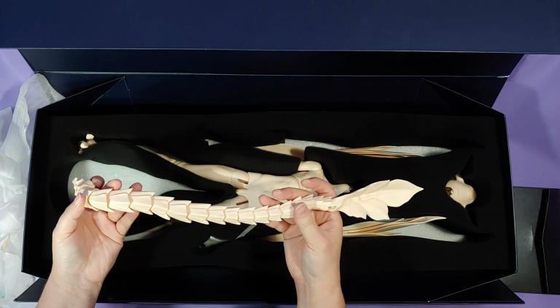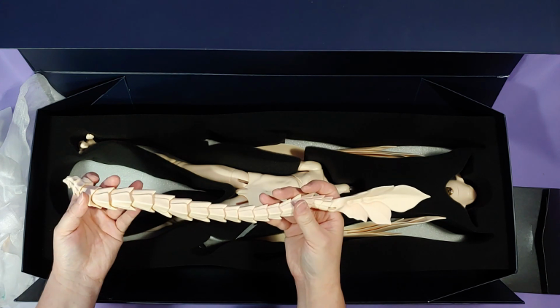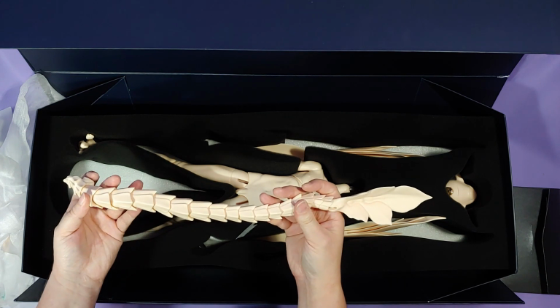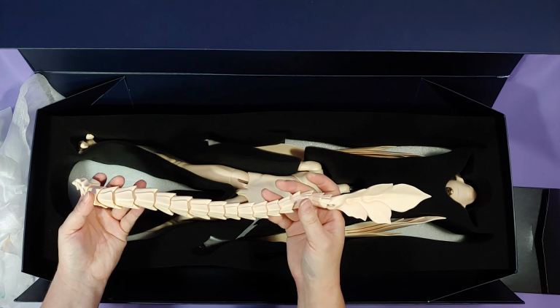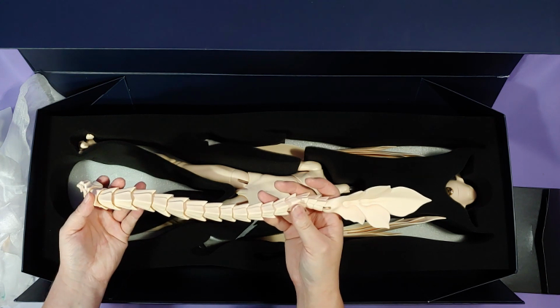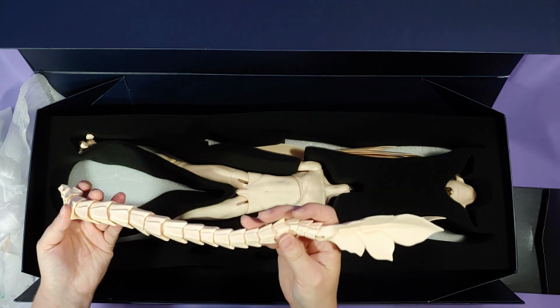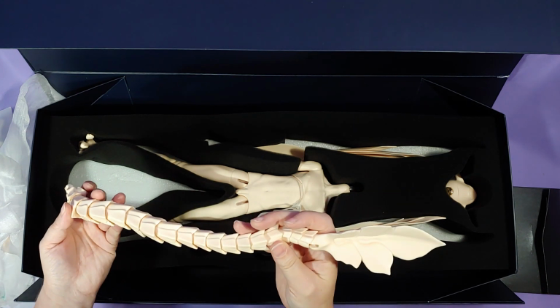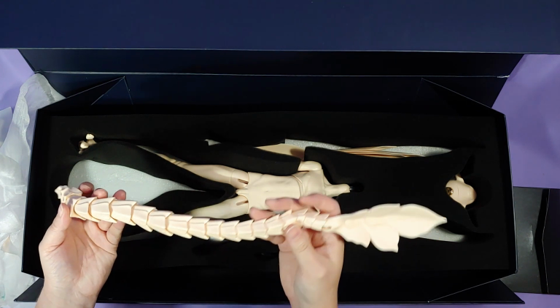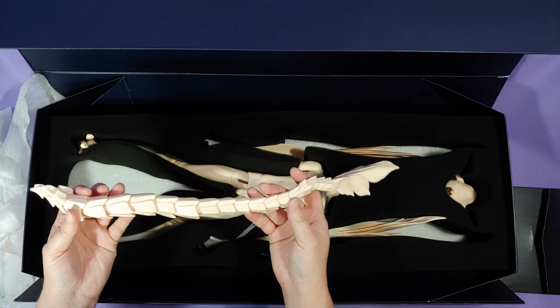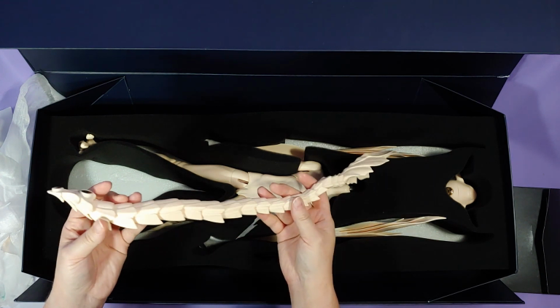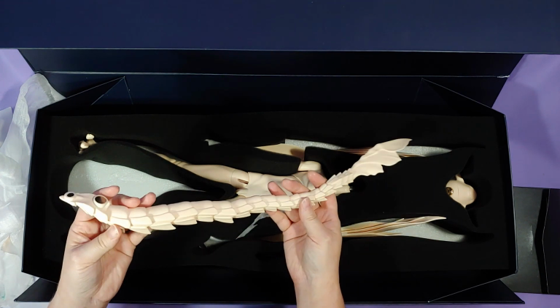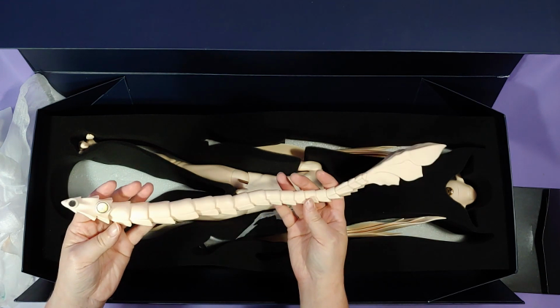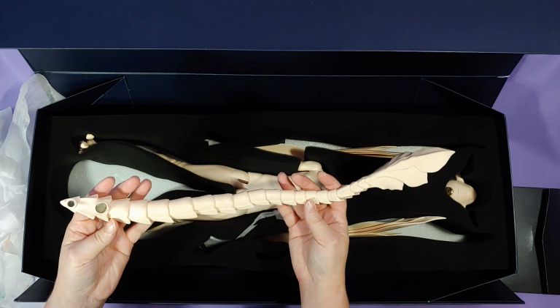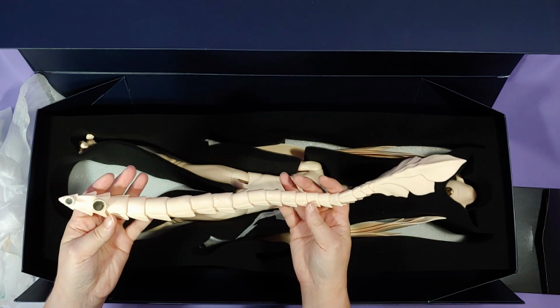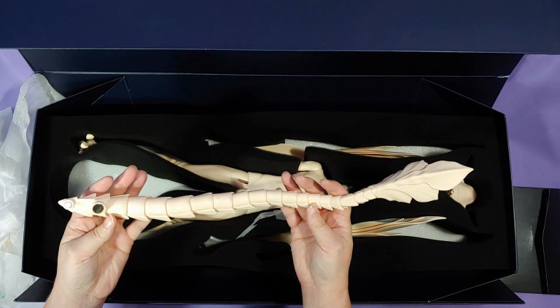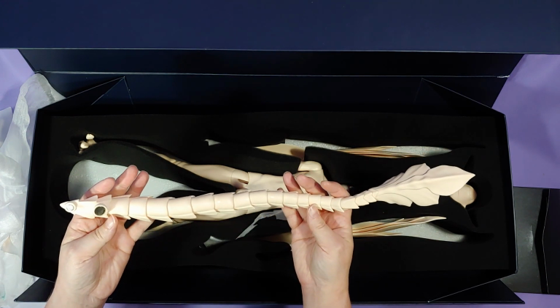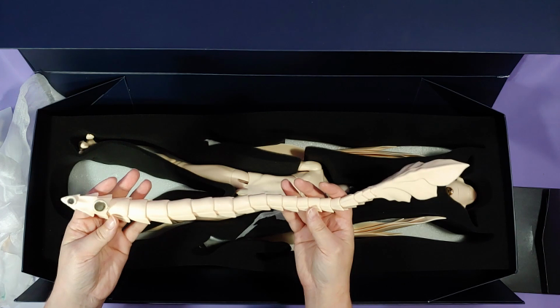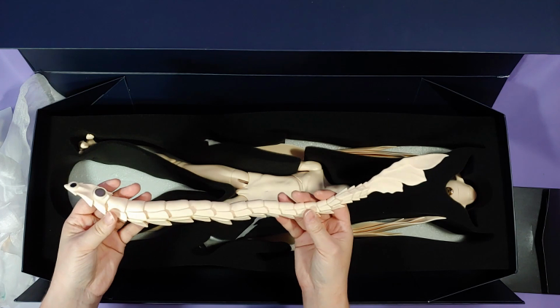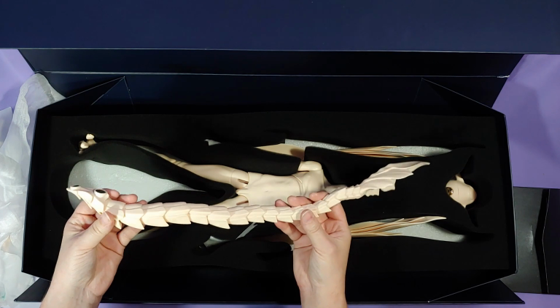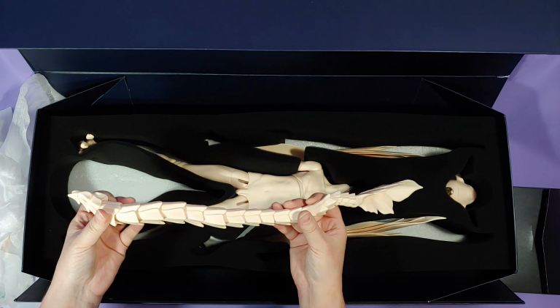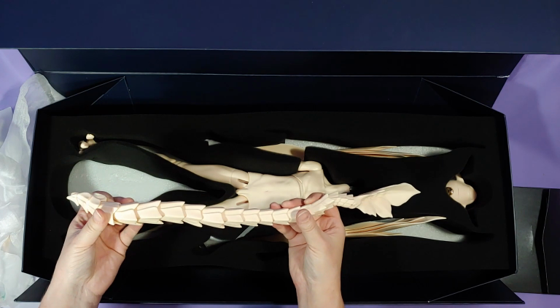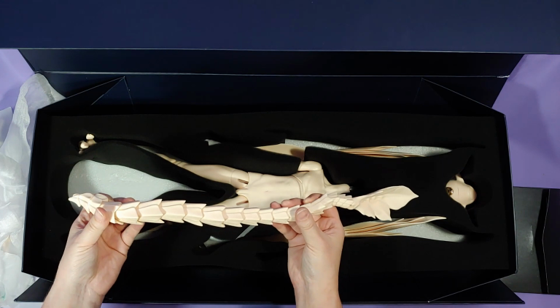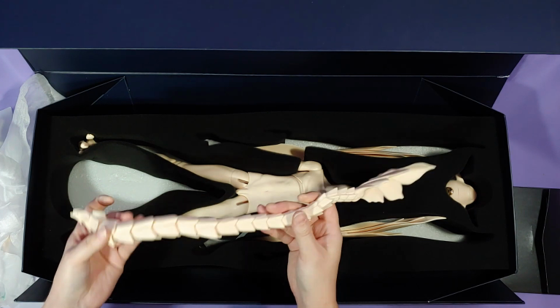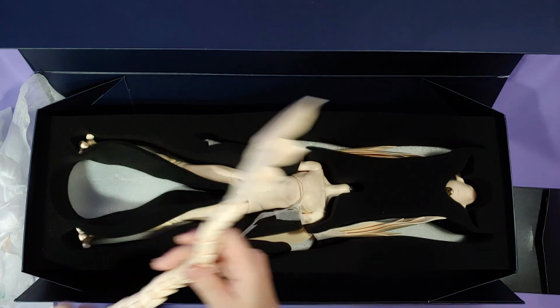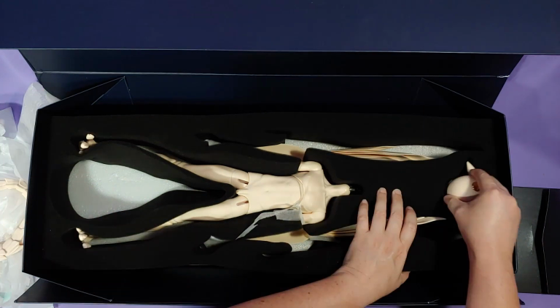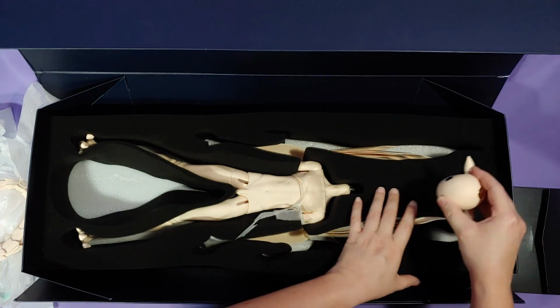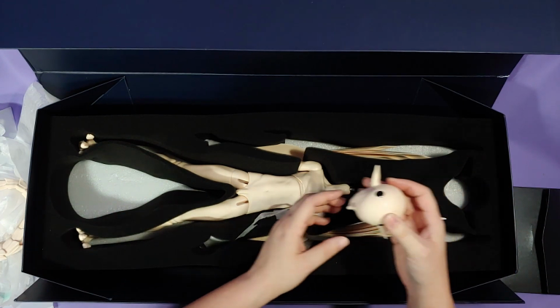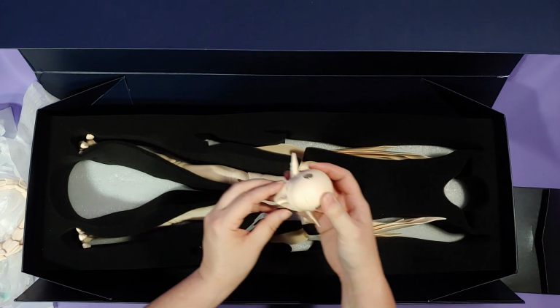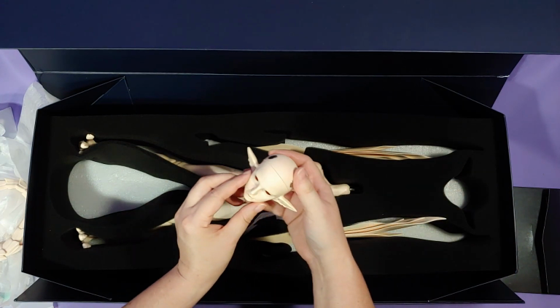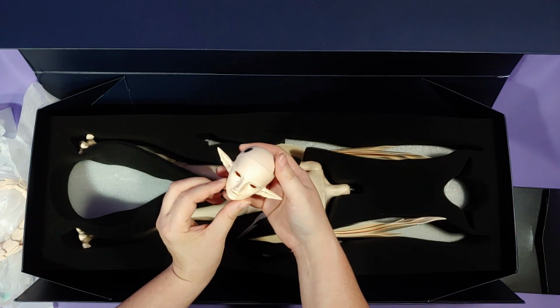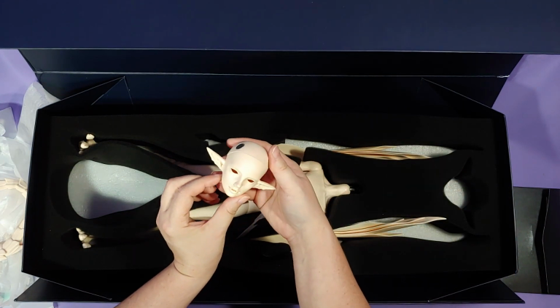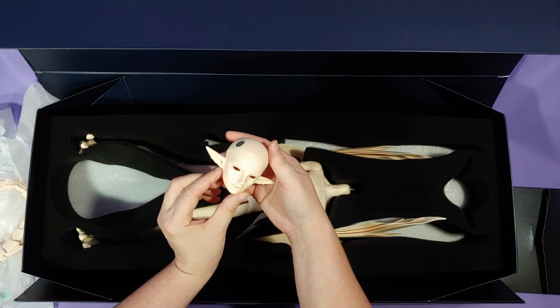Well, the tail isn't broken. That's good. And luckily, the ears aren't broken either. I was really worried about the ears because they're so thin and they stick out.